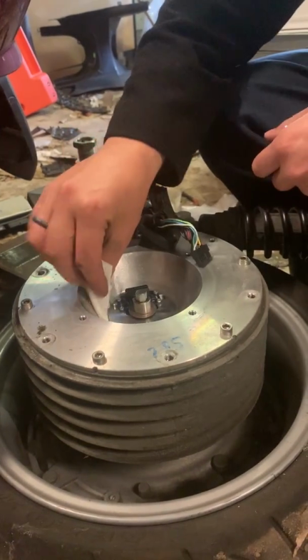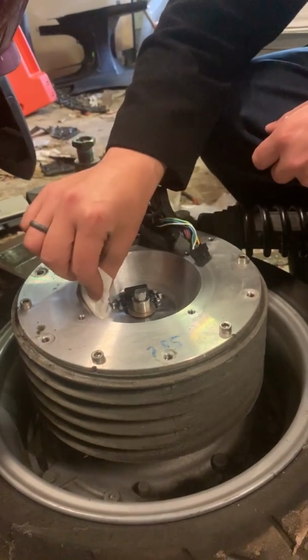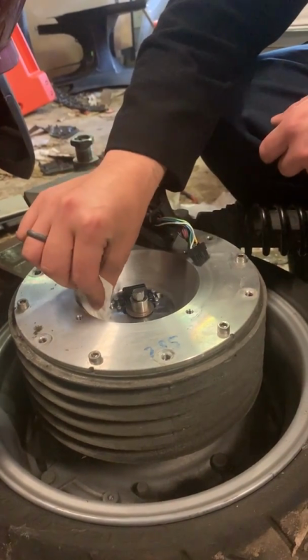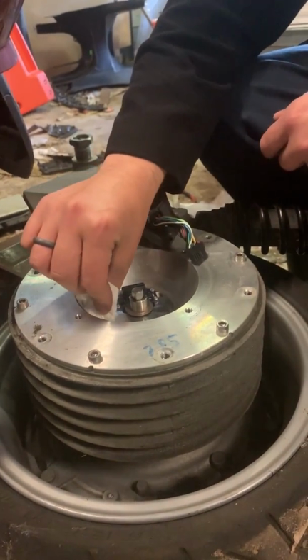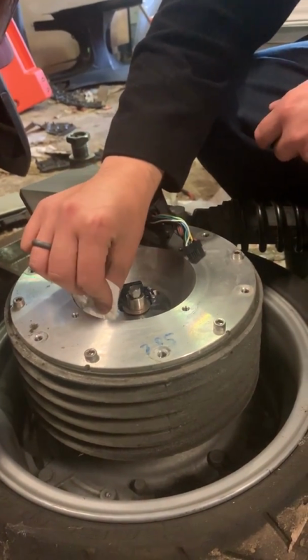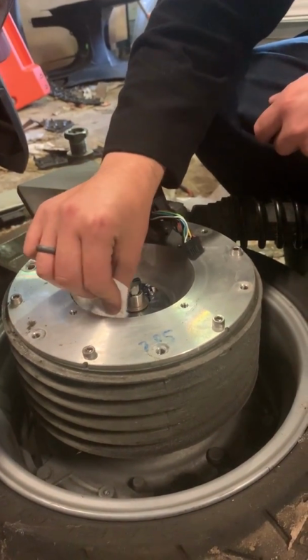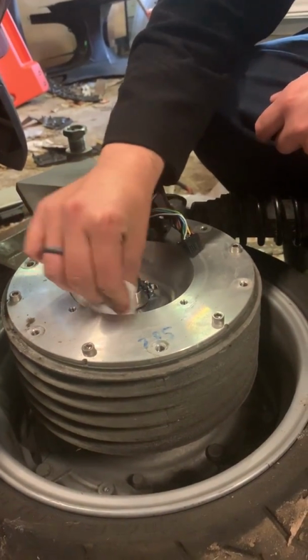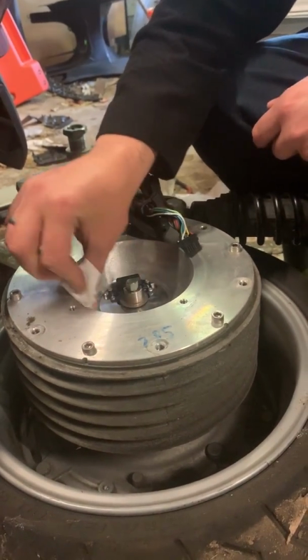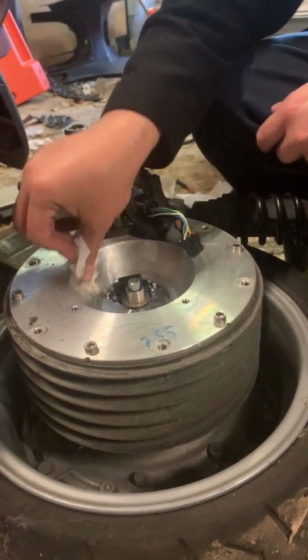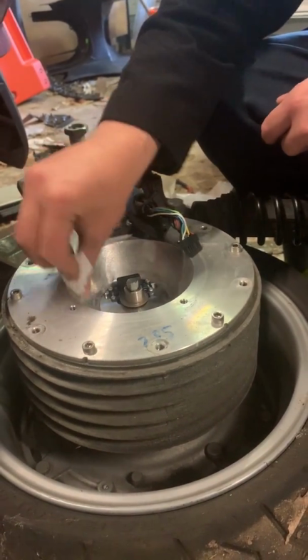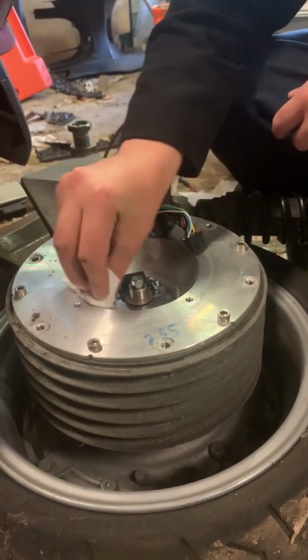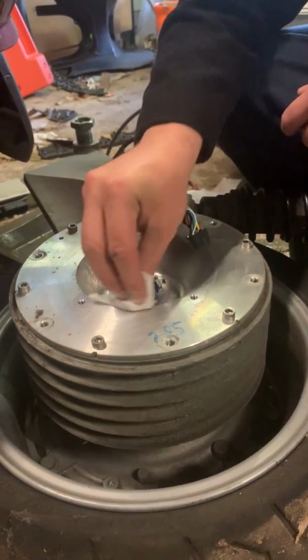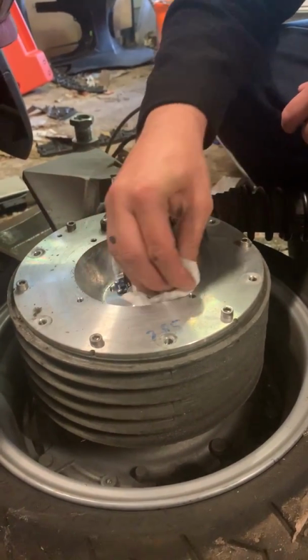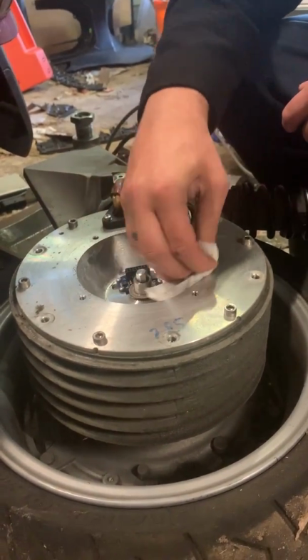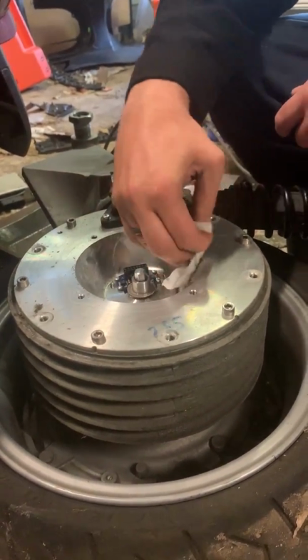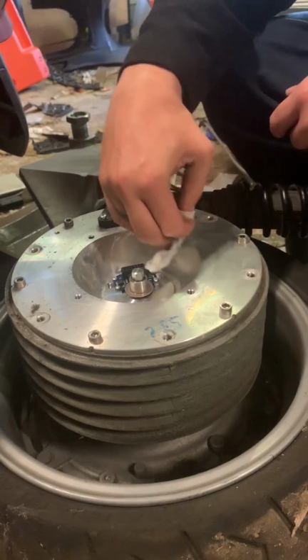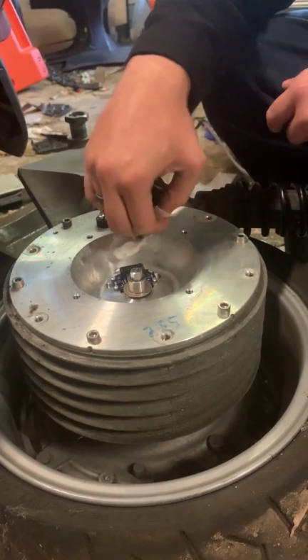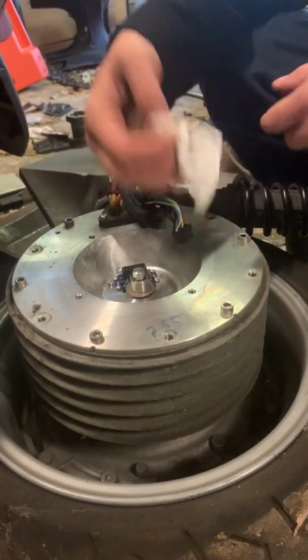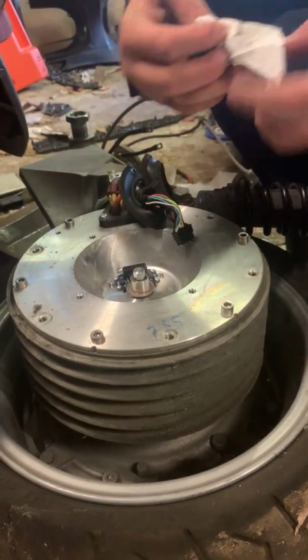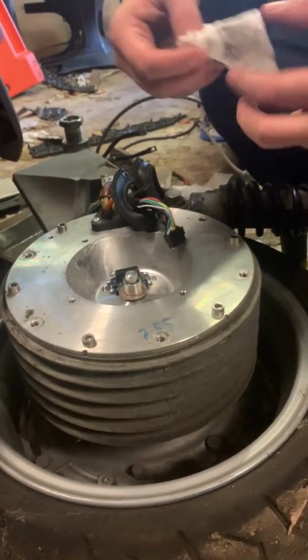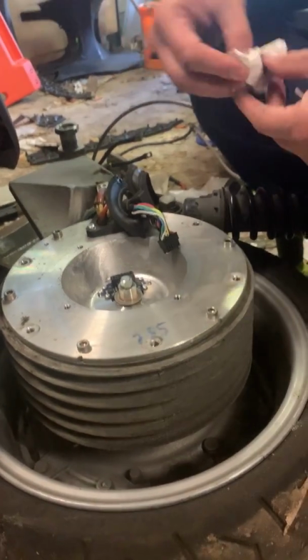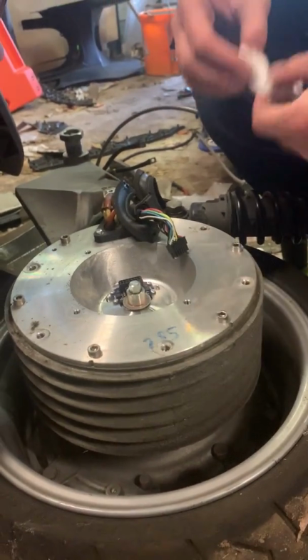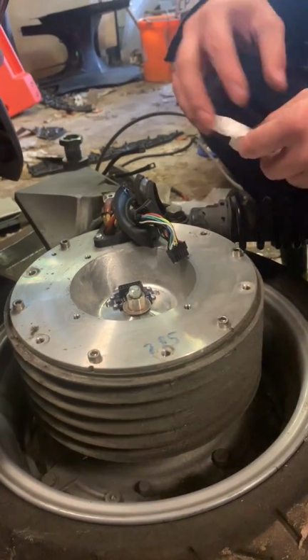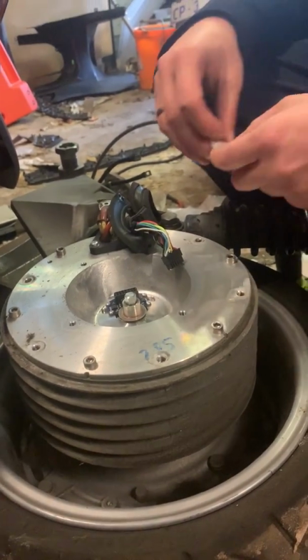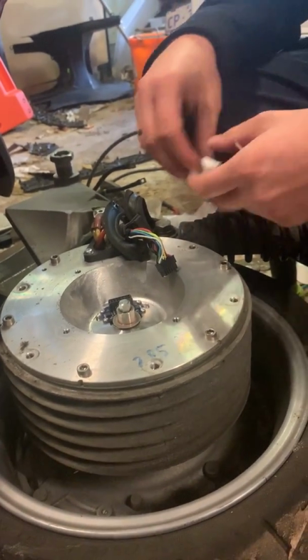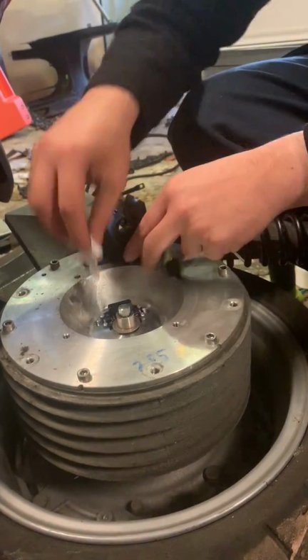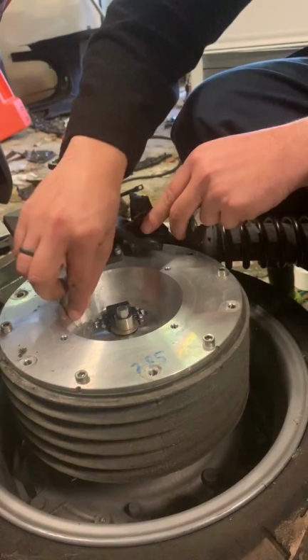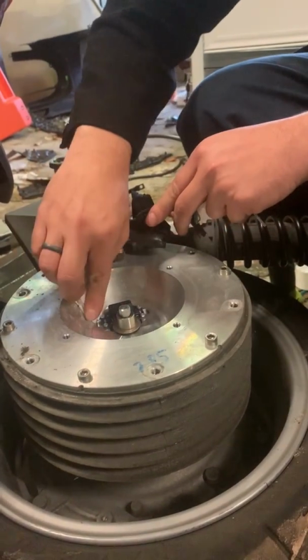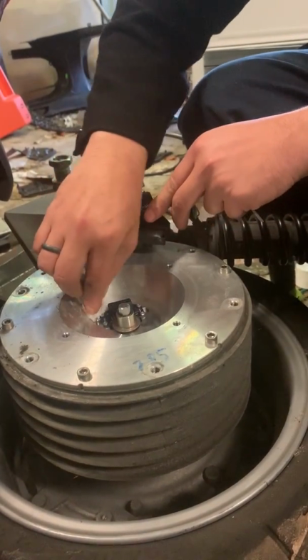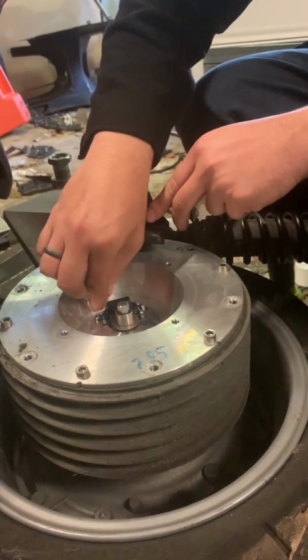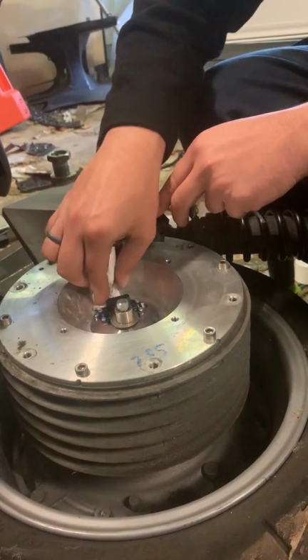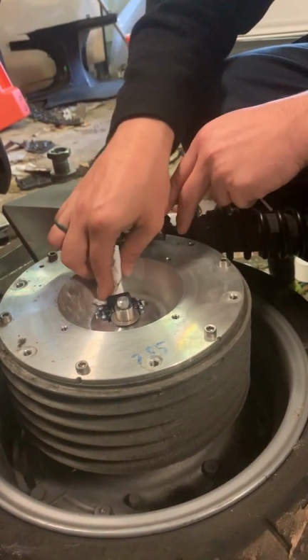Ideally you want to get rid of all the debris built up elsewhere at the same time, because if it's in there it'll probably end up clogging the encoder, and you don't want that.